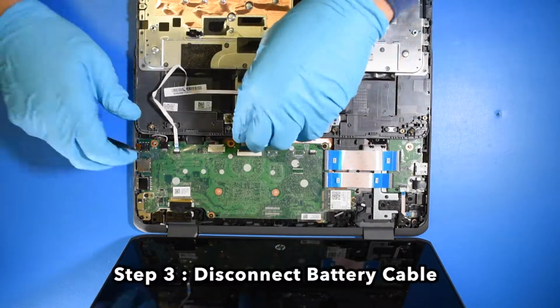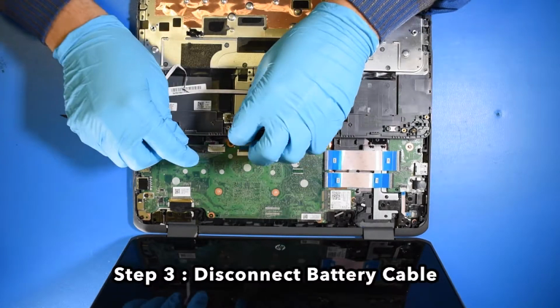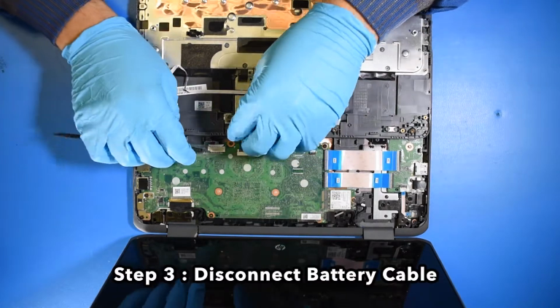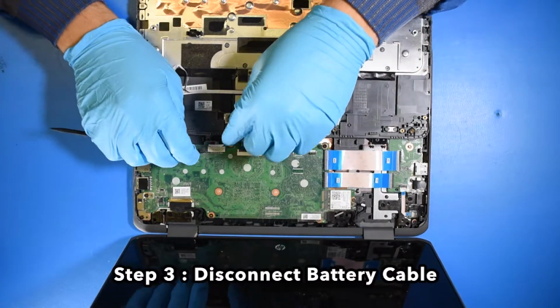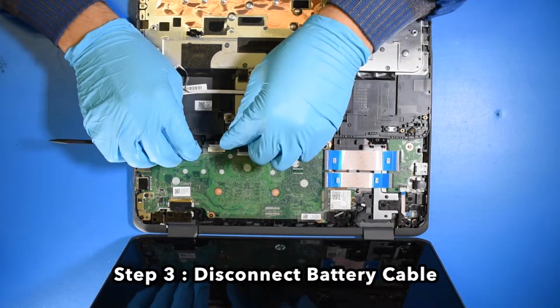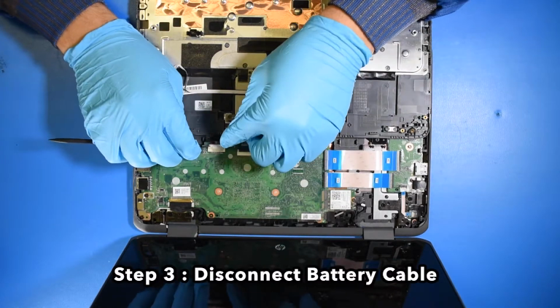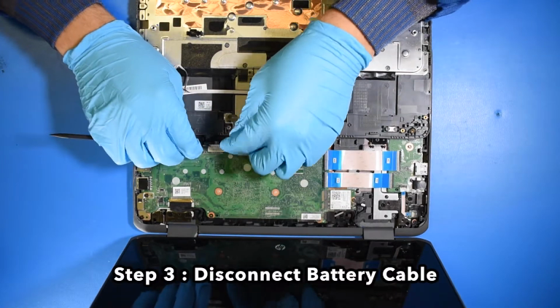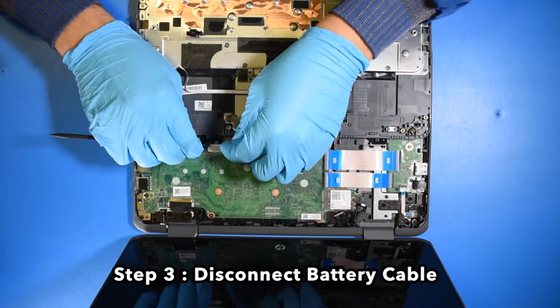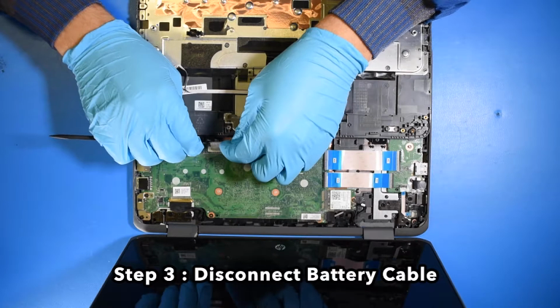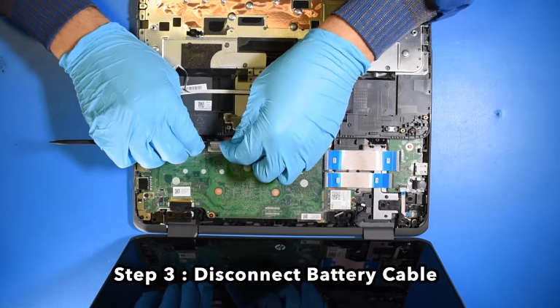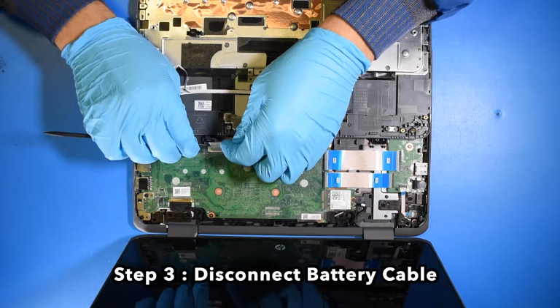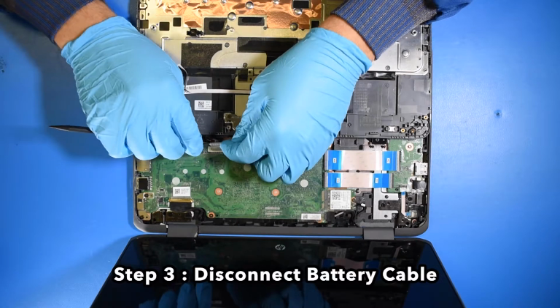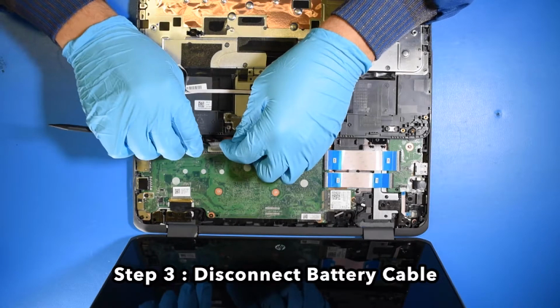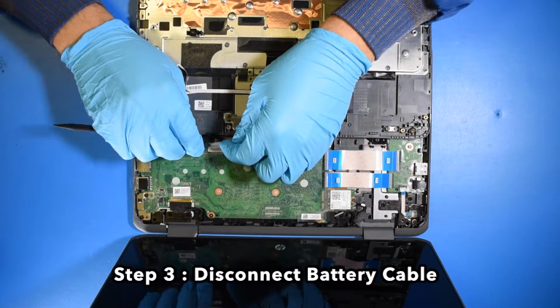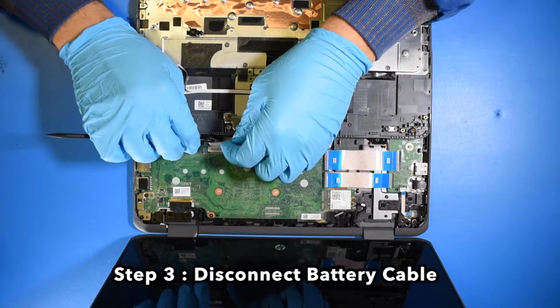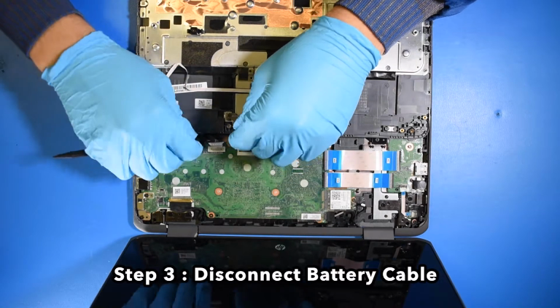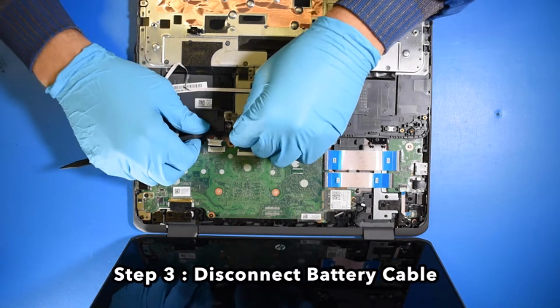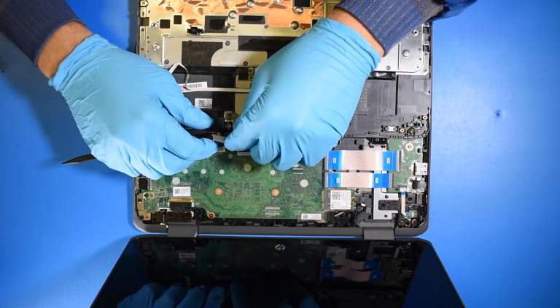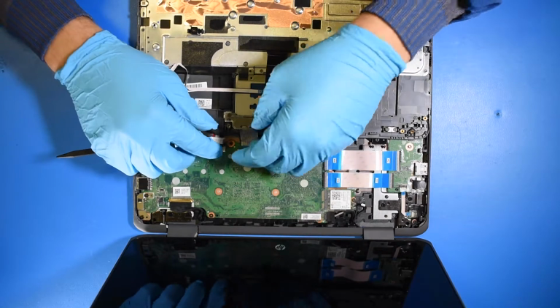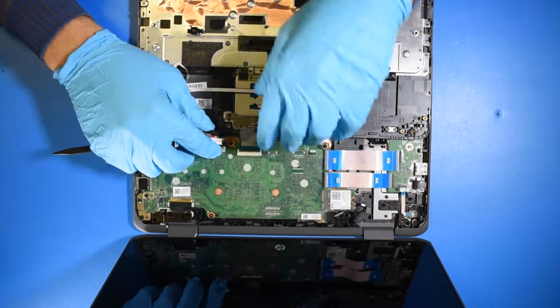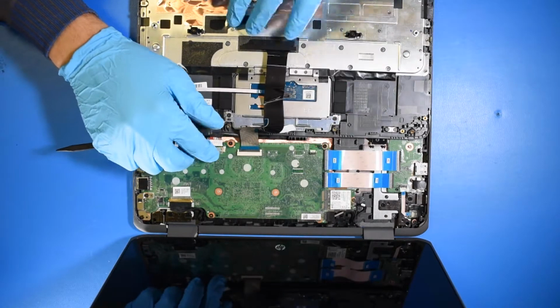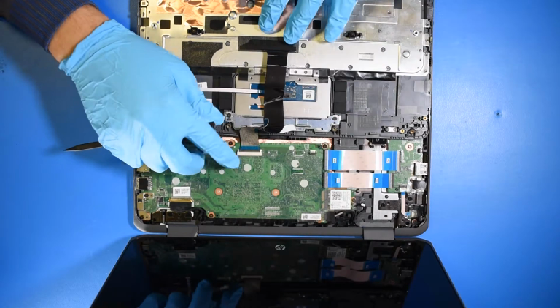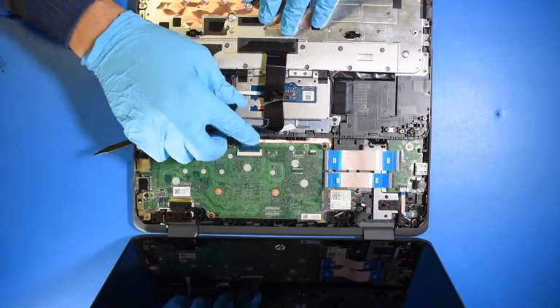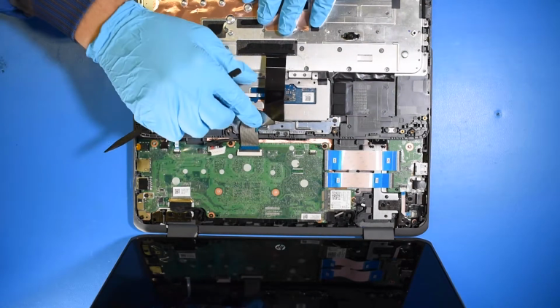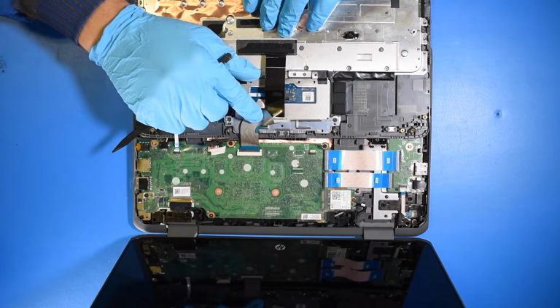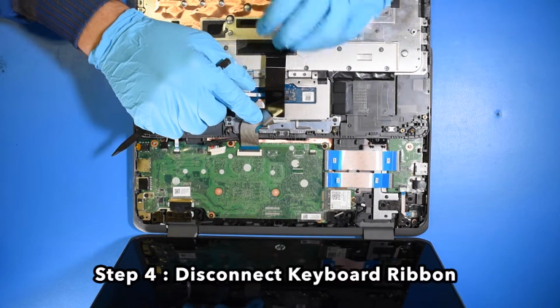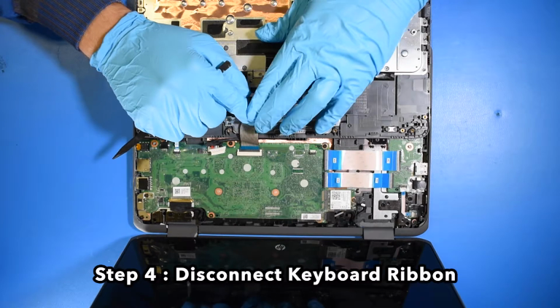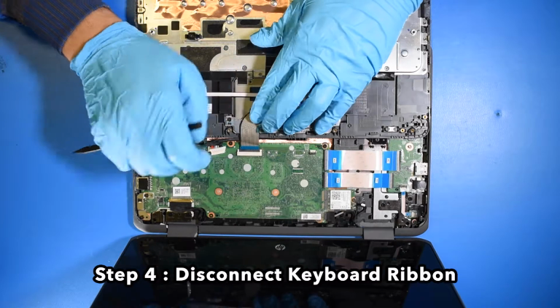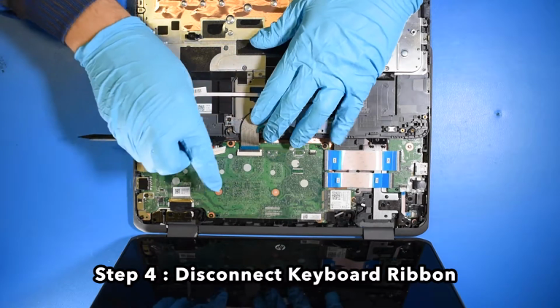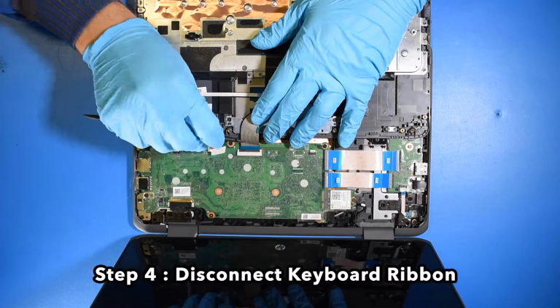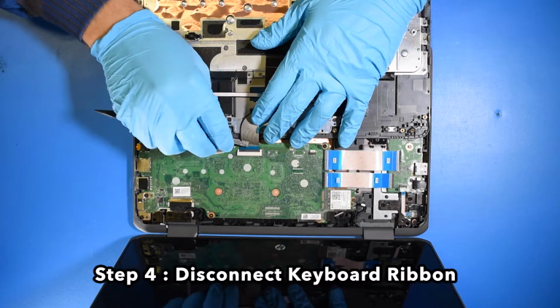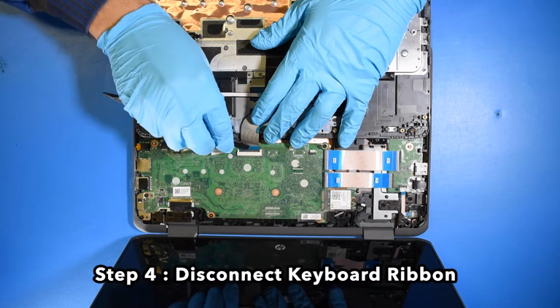Step 3. Disconnect the battery cable. Step 4. Disconnect the keyboard ribbon.